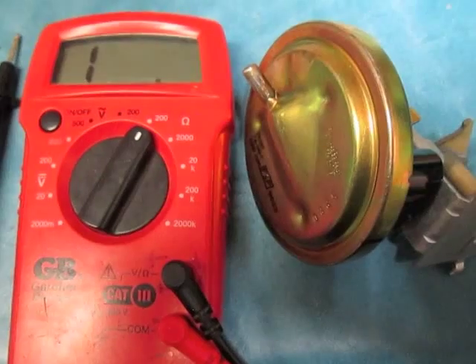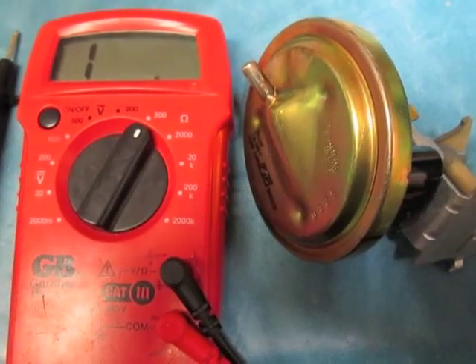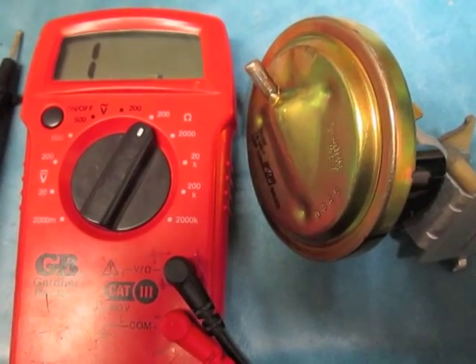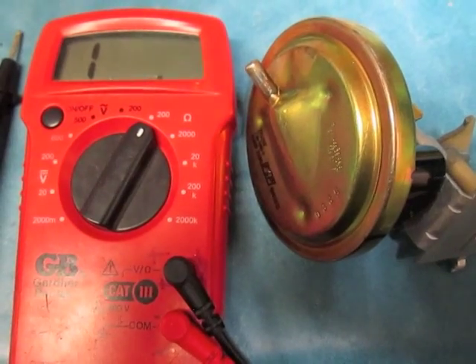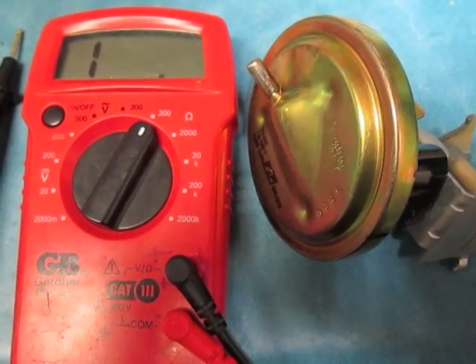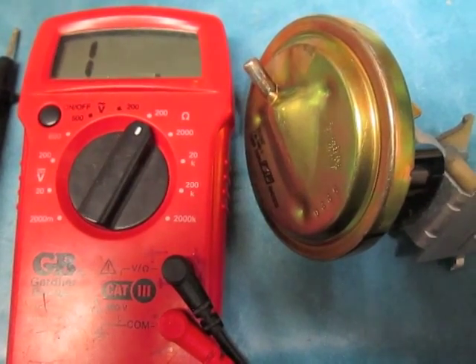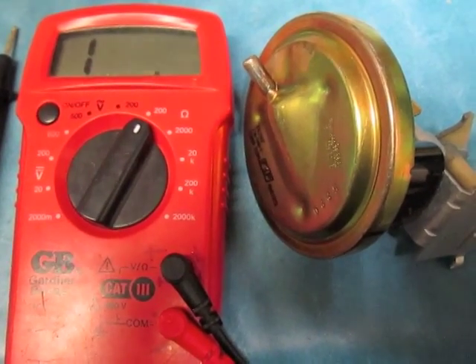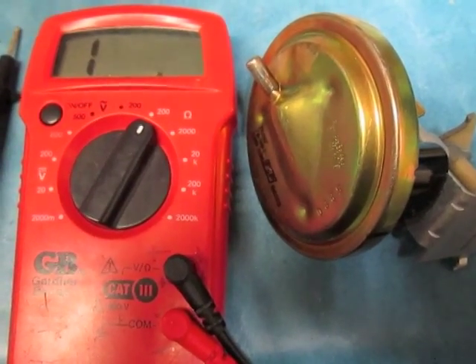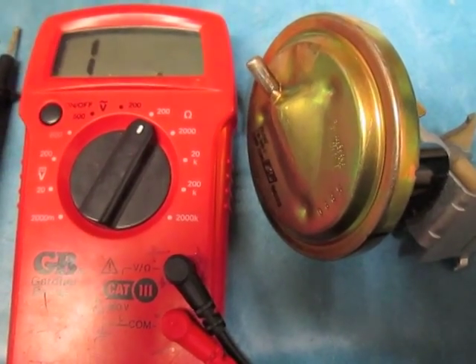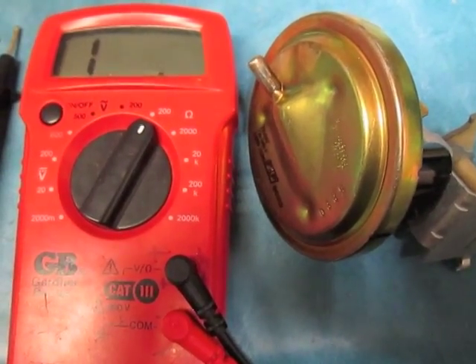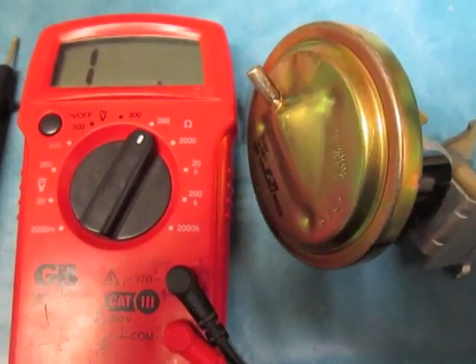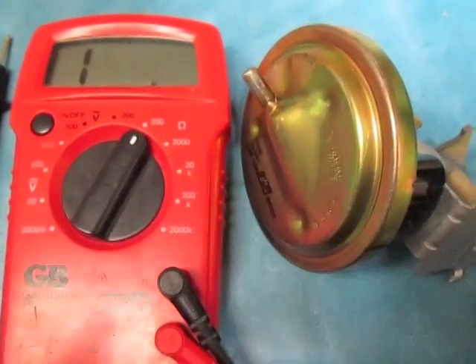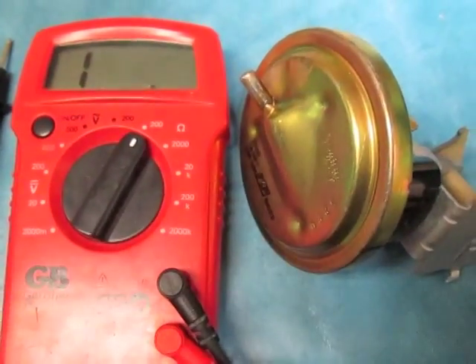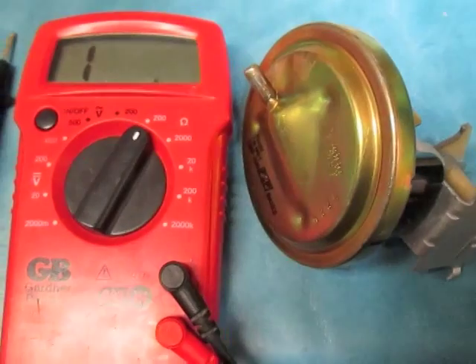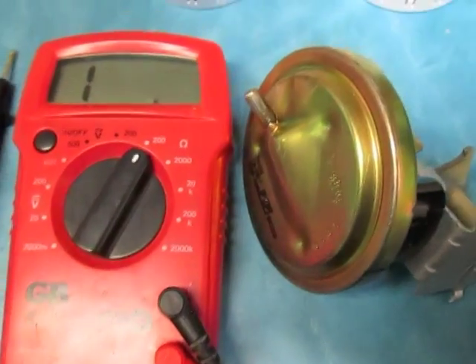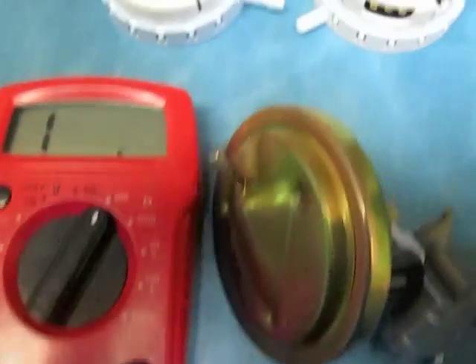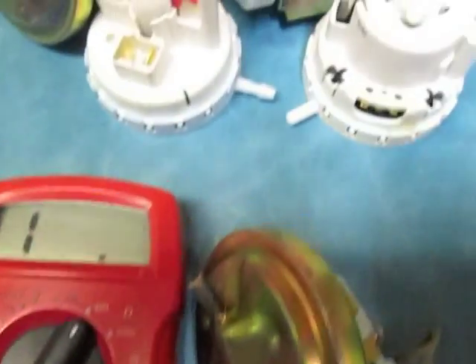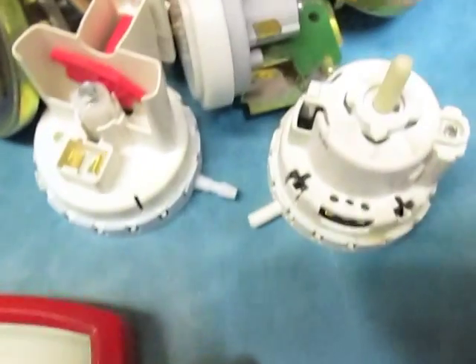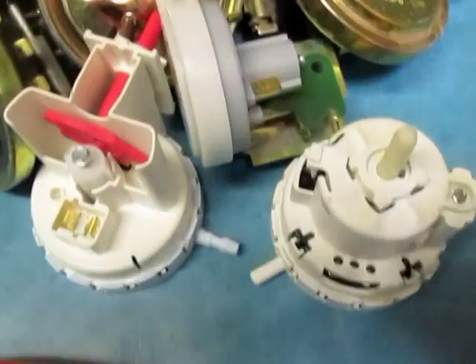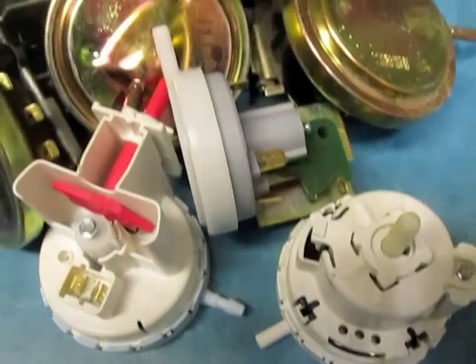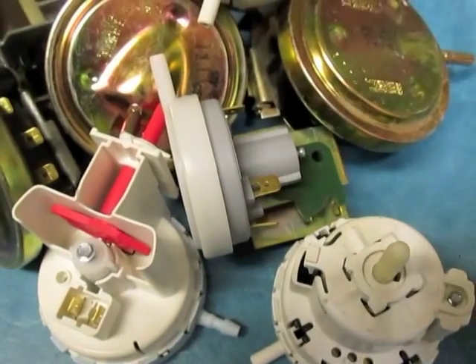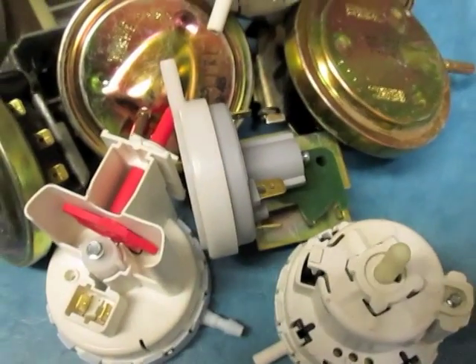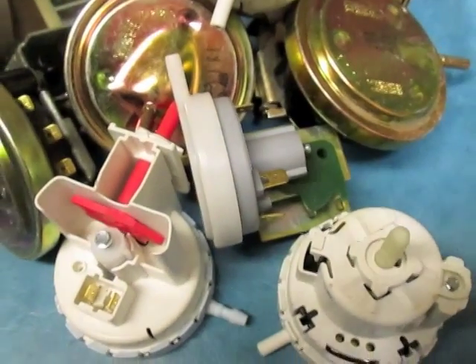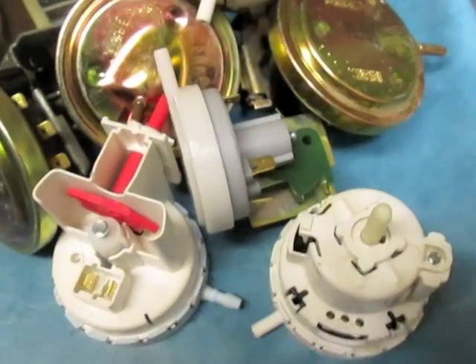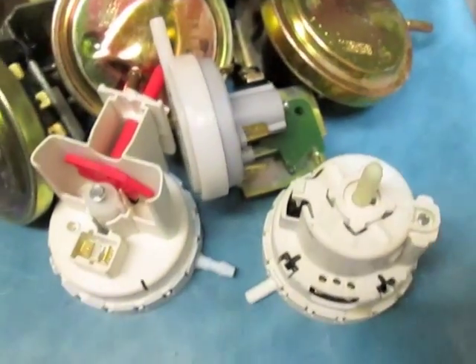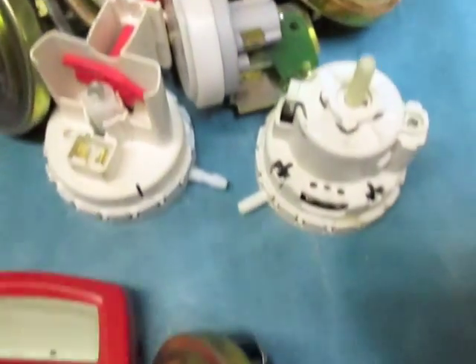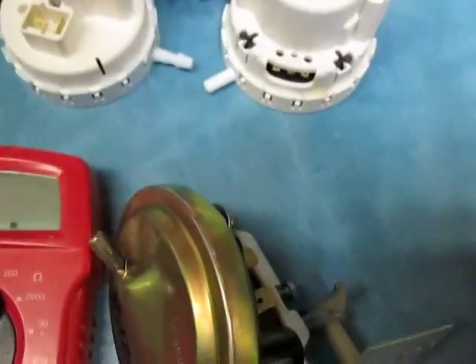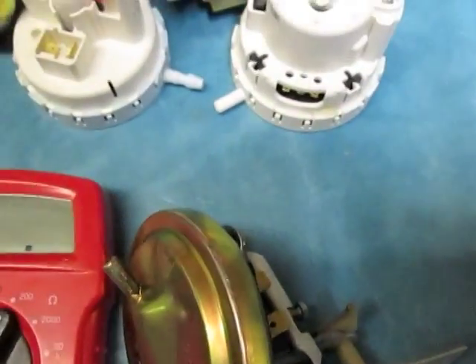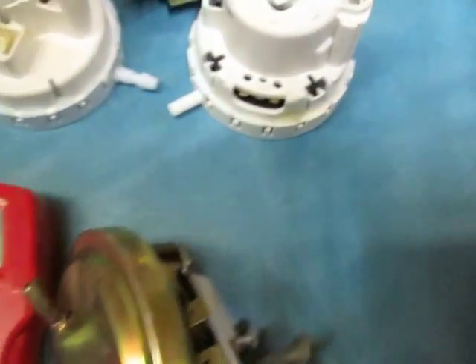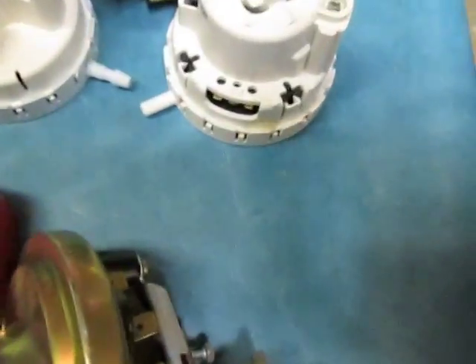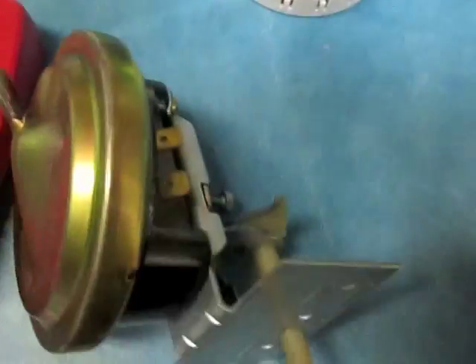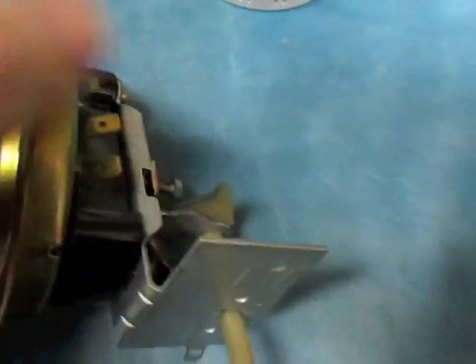In this video we'll be testing a washing machine pressure switch. This is the older metal variety. It's a similar test no matter which variety you're using — Kenmore, Whirlpool, doesn't matter.